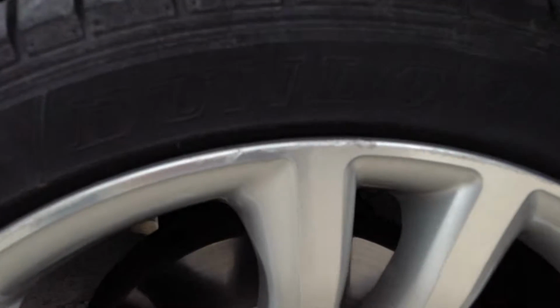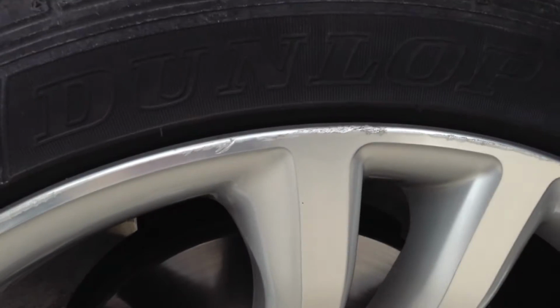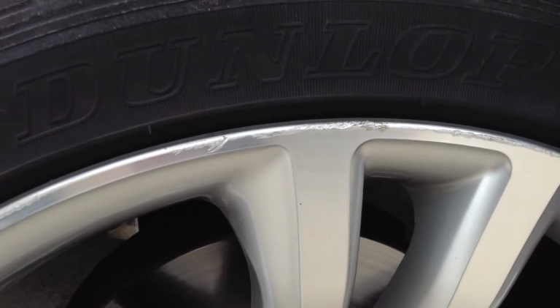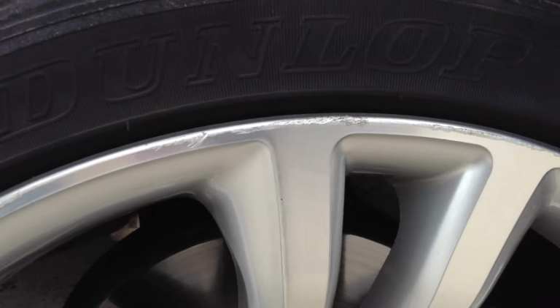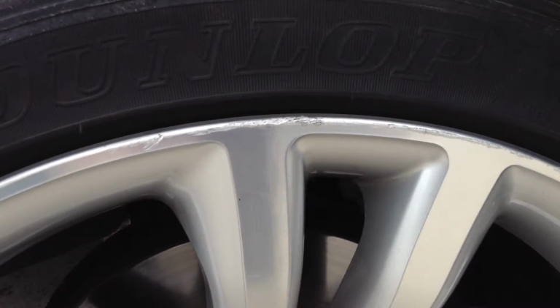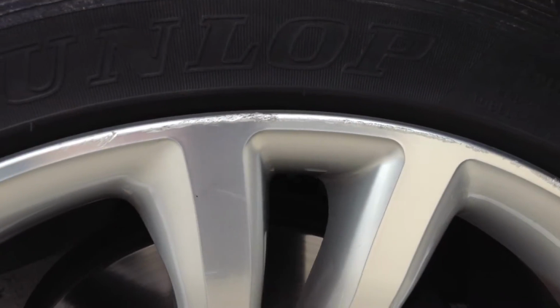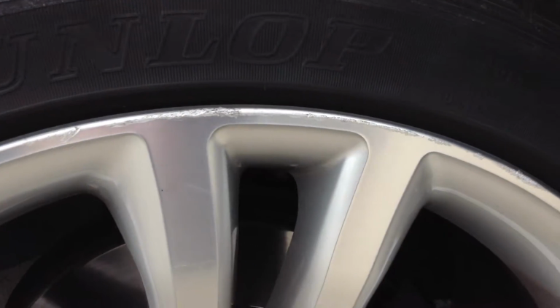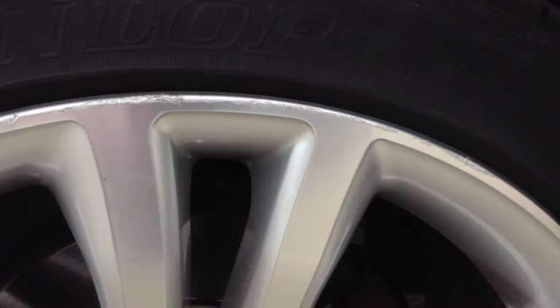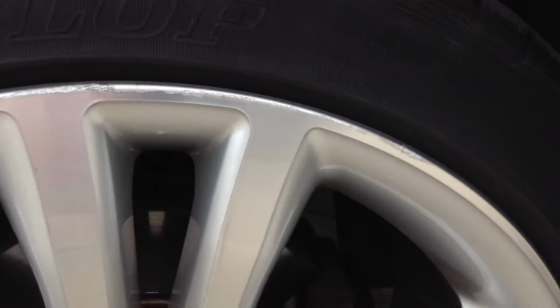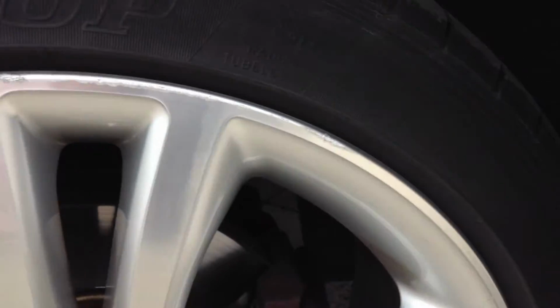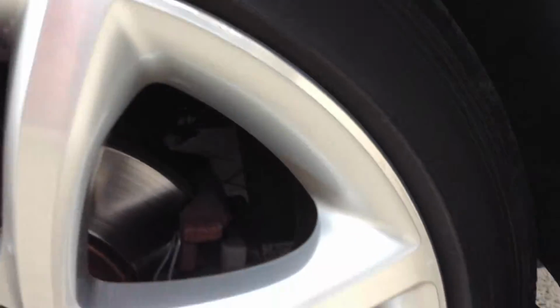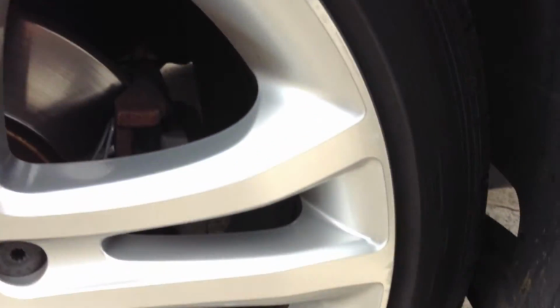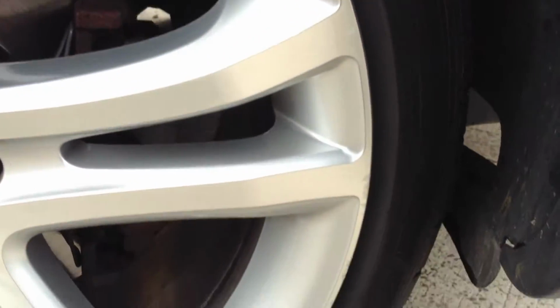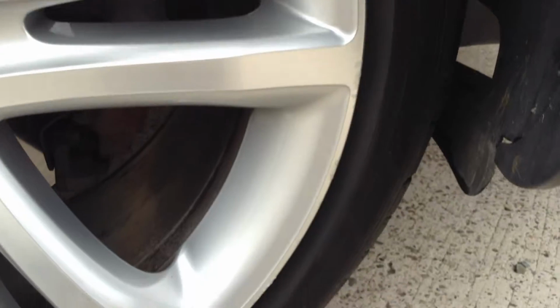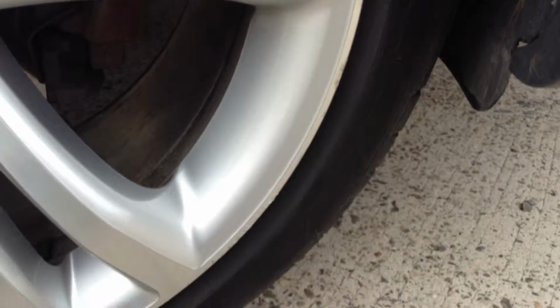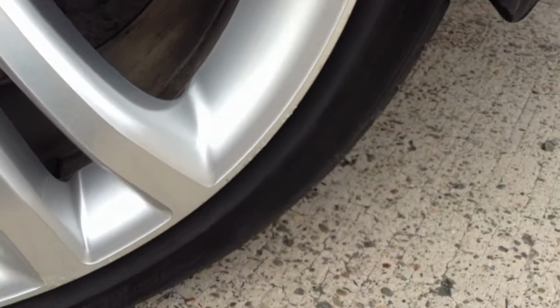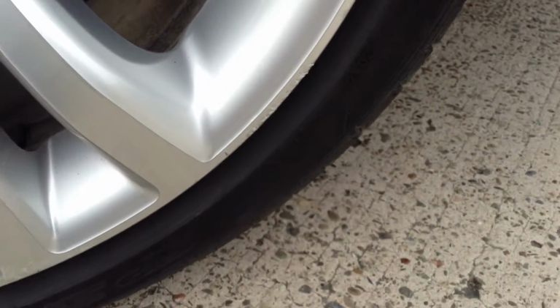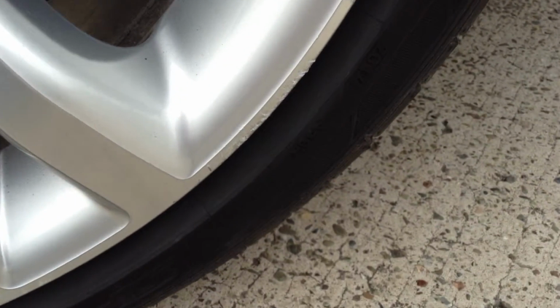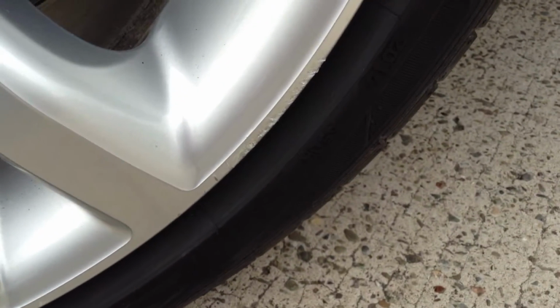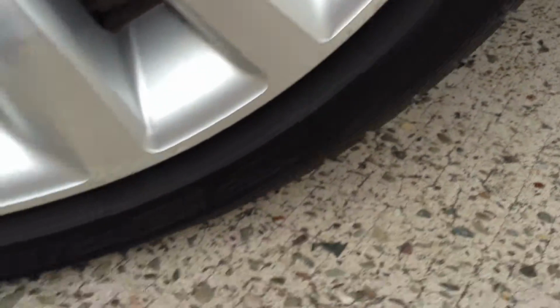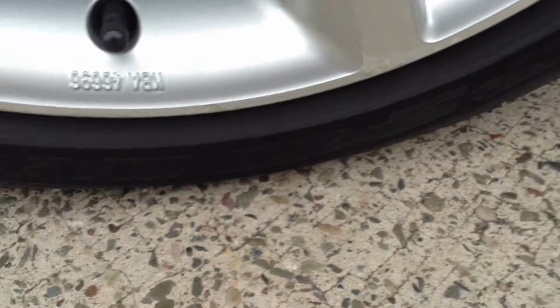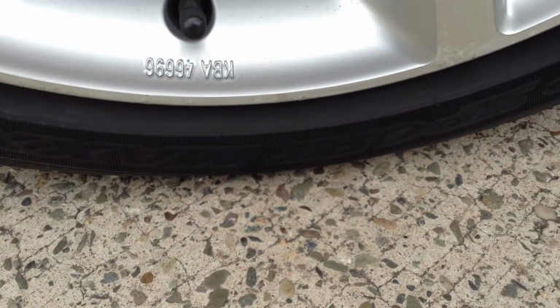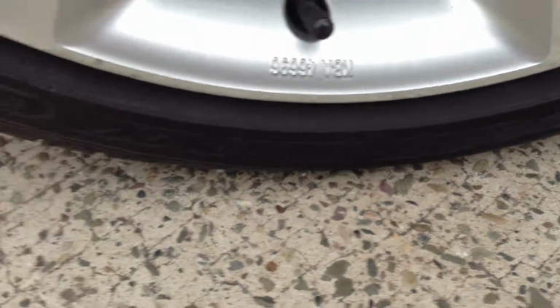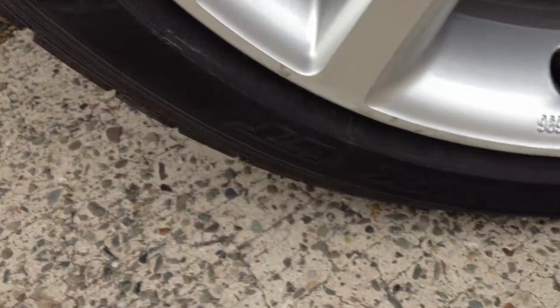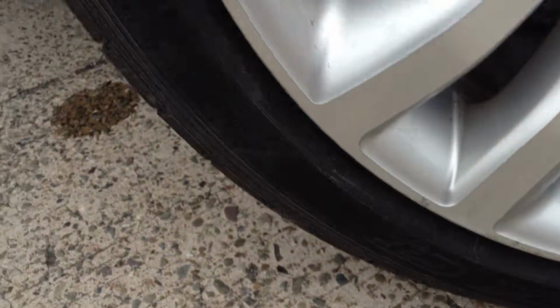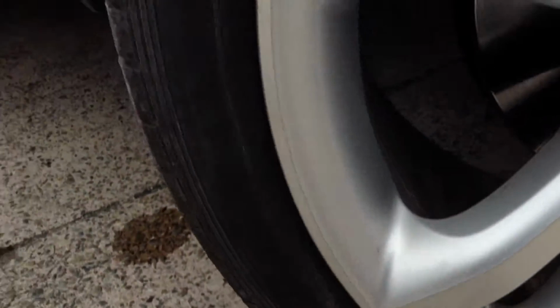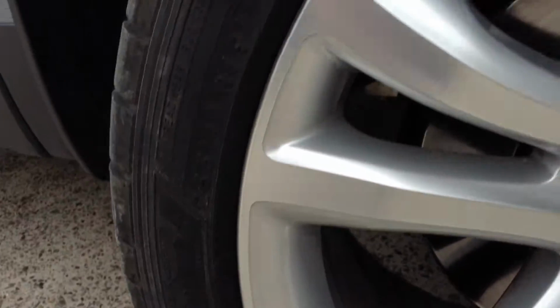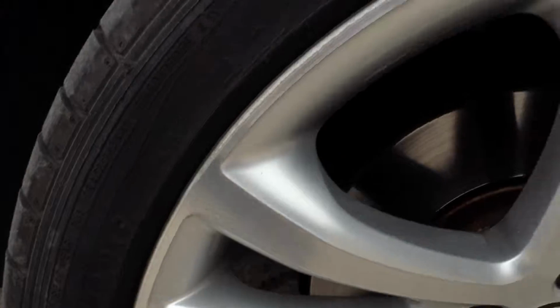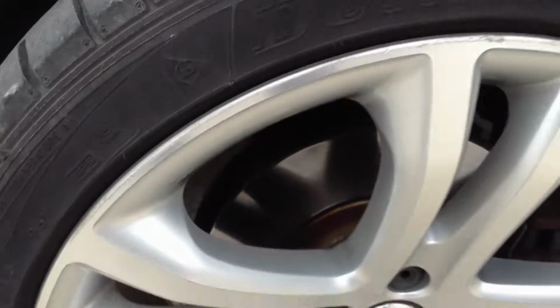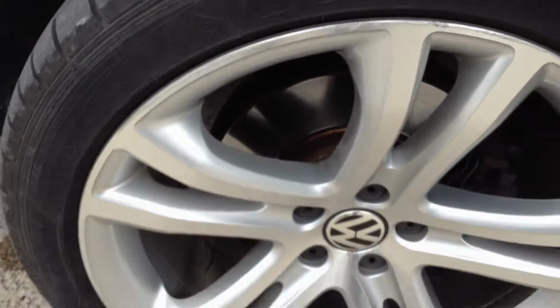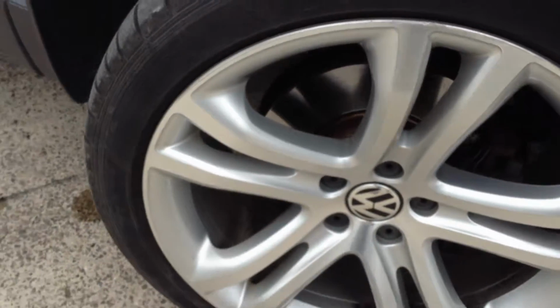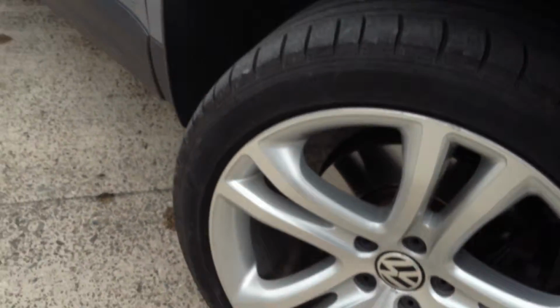Looking at the offside front alloy, you can see there's some very minor curb marks around the outside edge of the alloy. Some very light curb marks there, so a possible refurb, but it isn't too bad at all for its age.